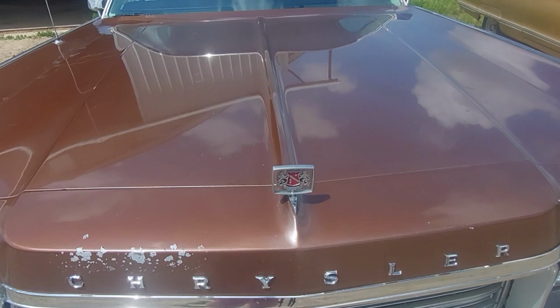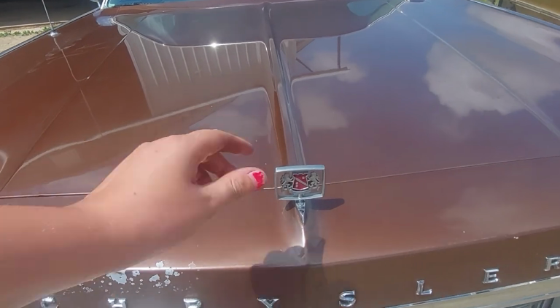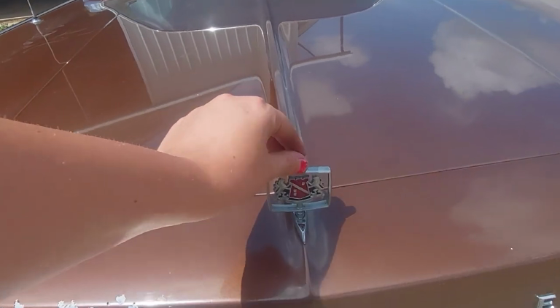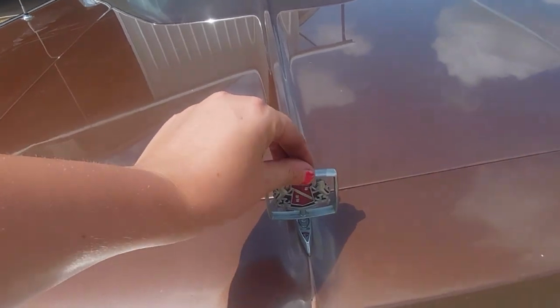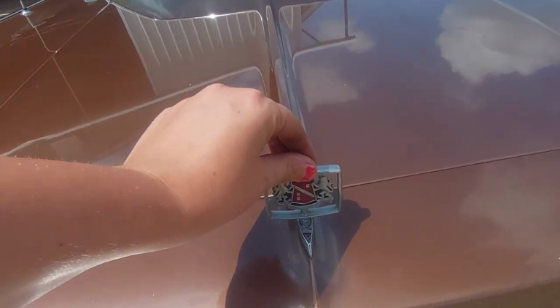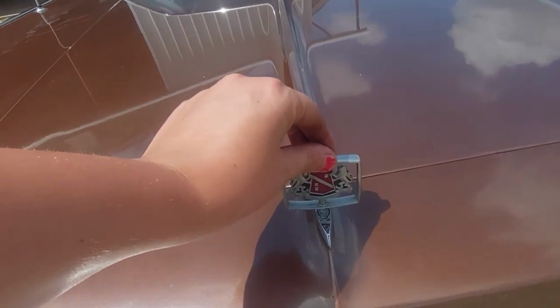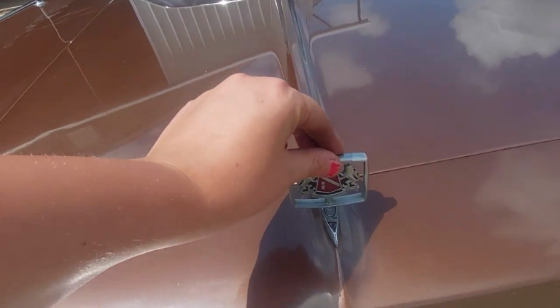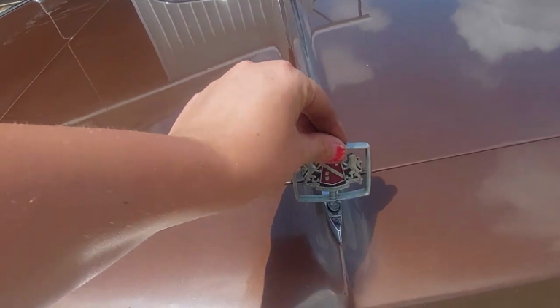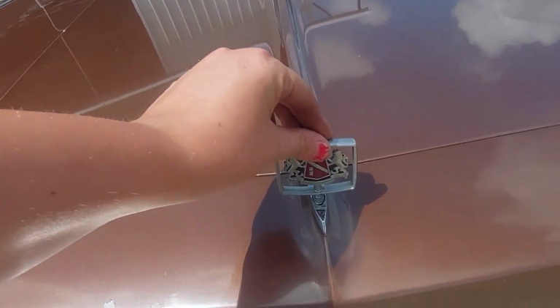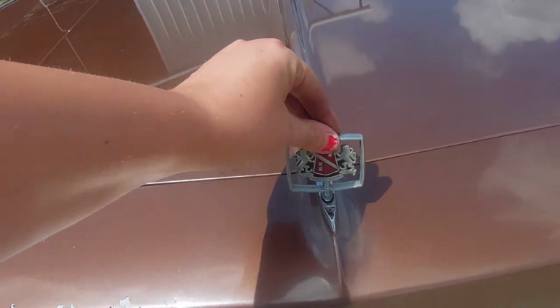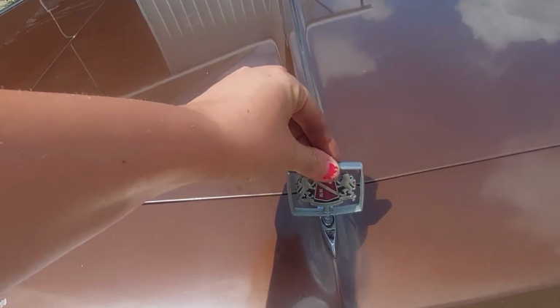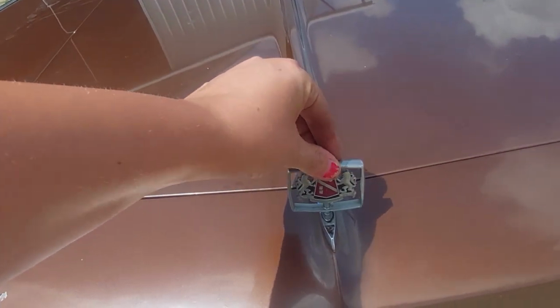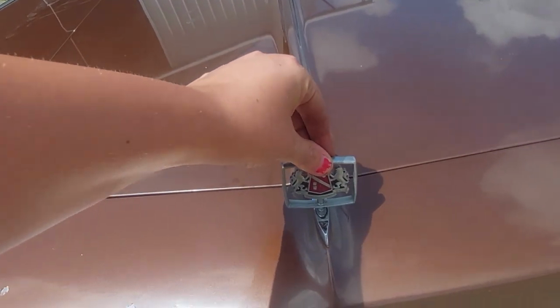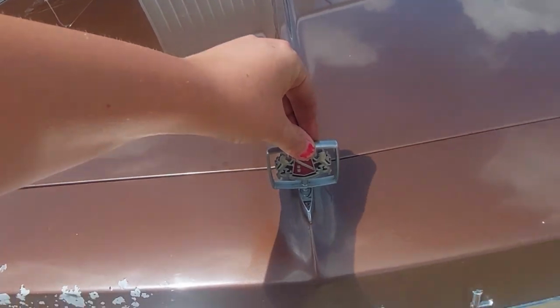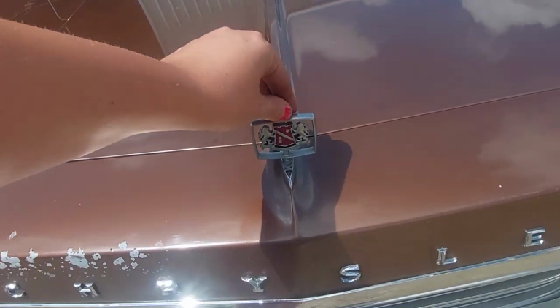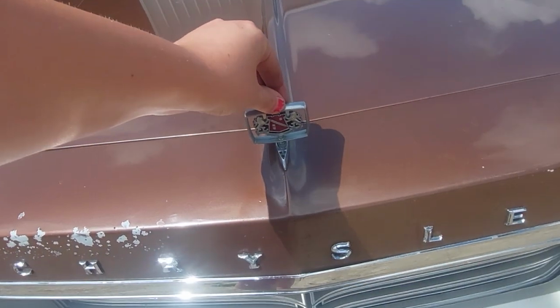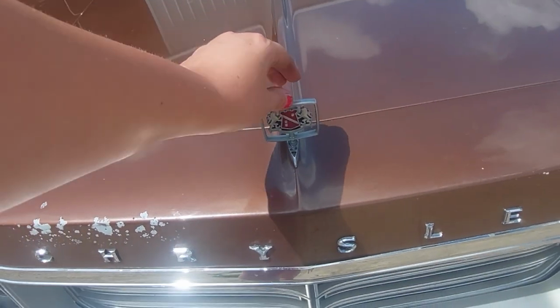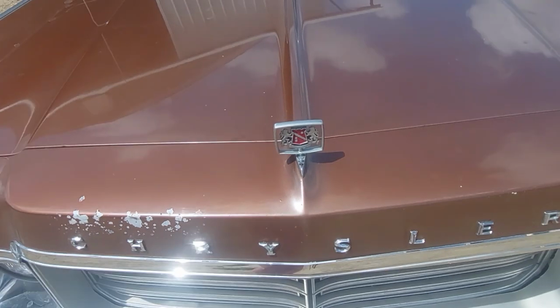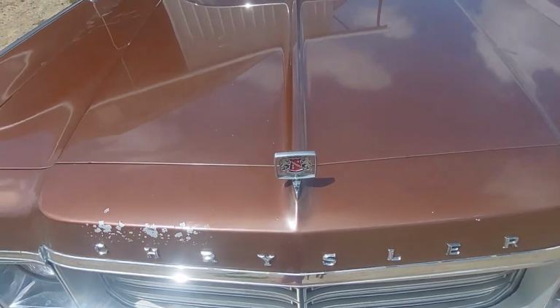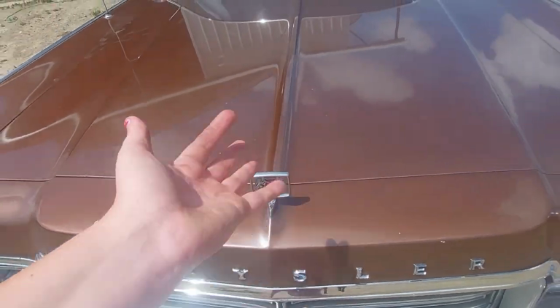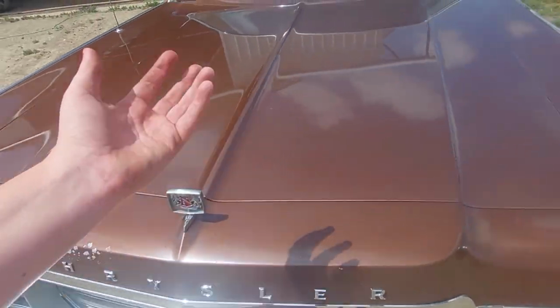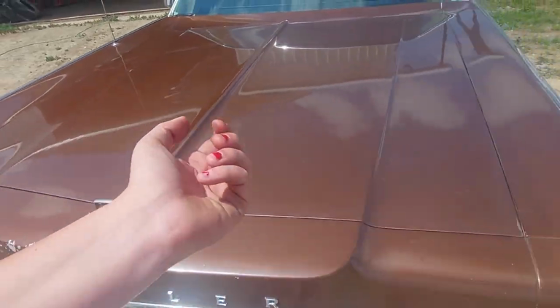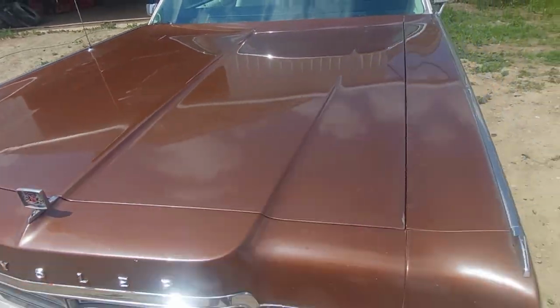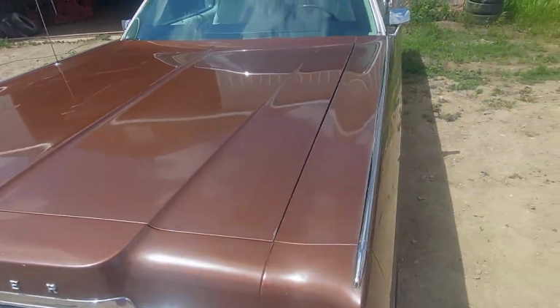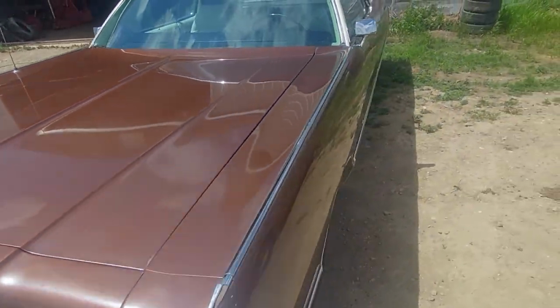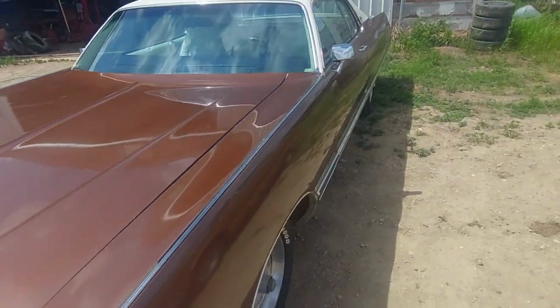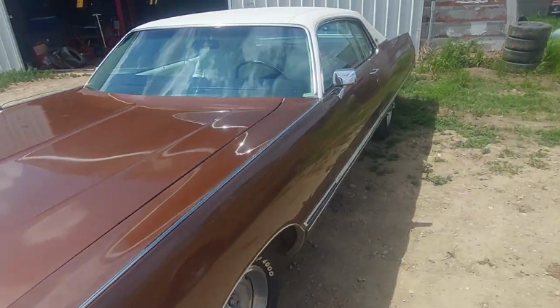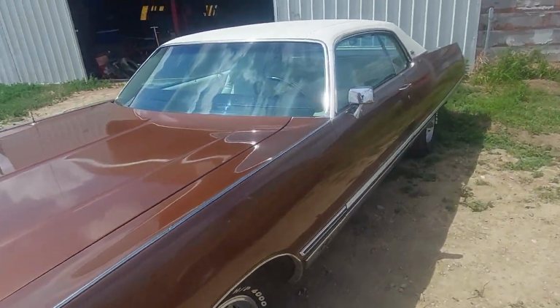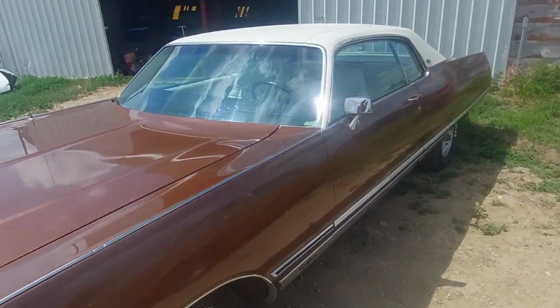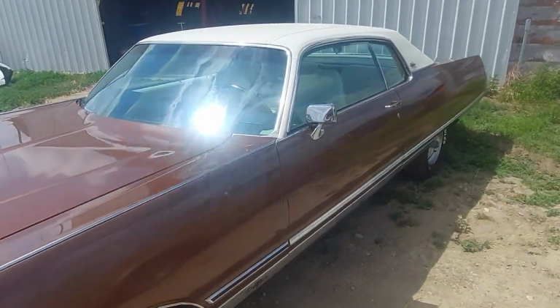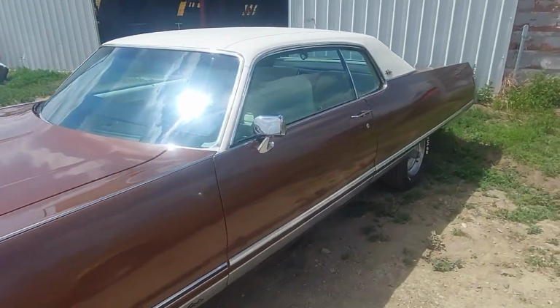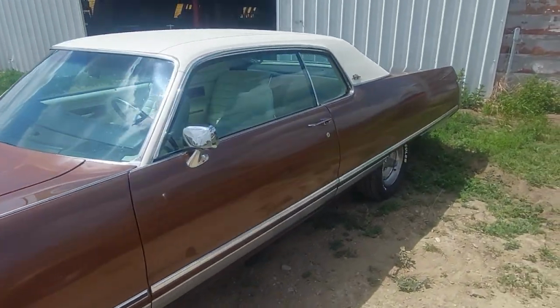You see the nice little hood ornament here, and they all sit on a little raised piece. They all have wire underneath them — it's supposed to make it harder to steal. People still stole them all the time, but check out this beautiful interior.